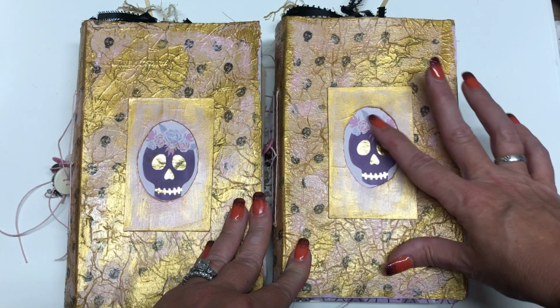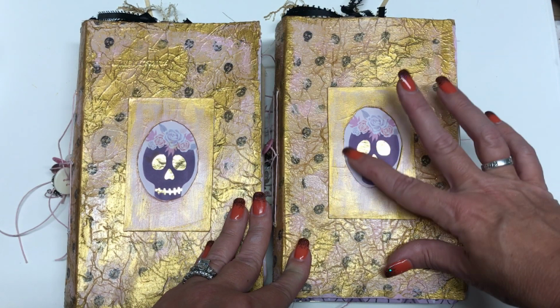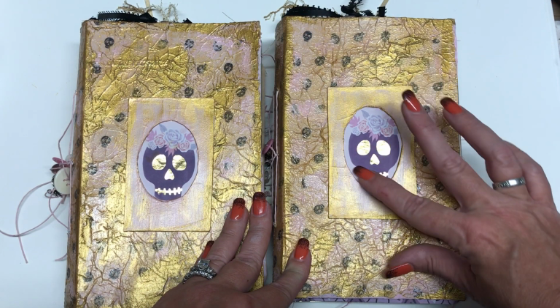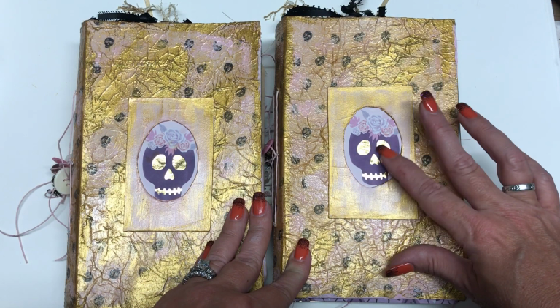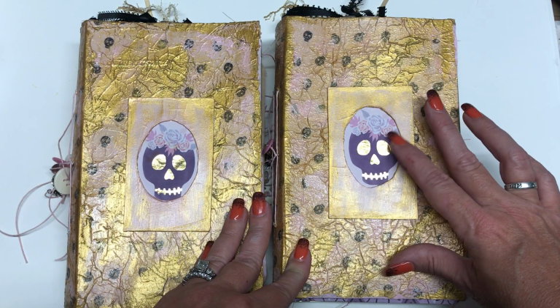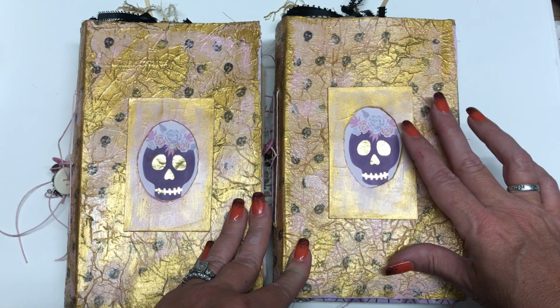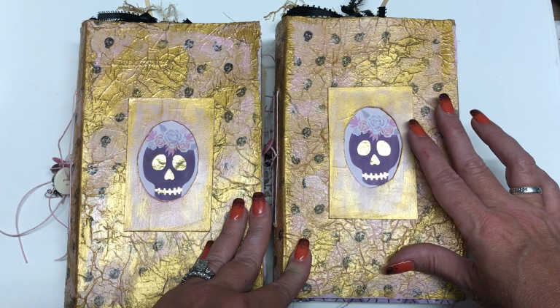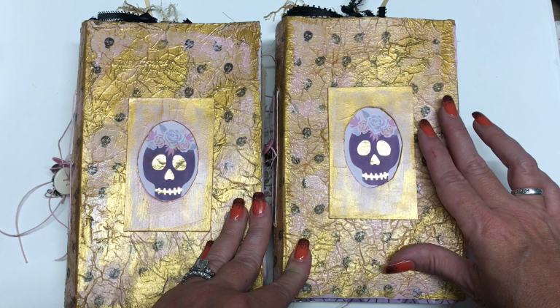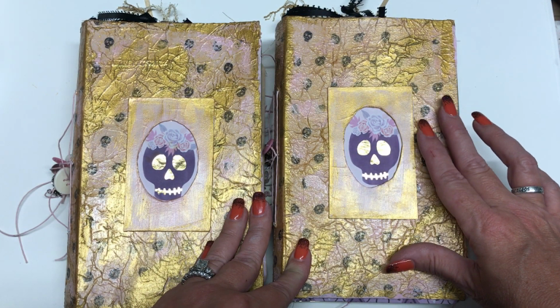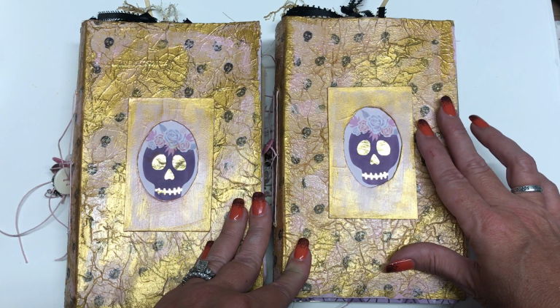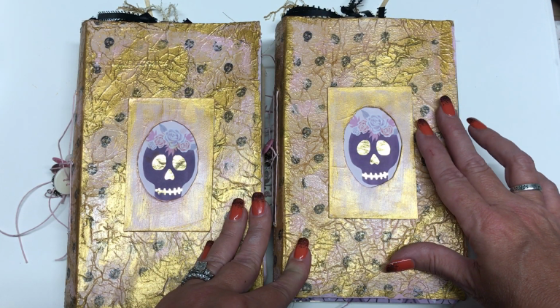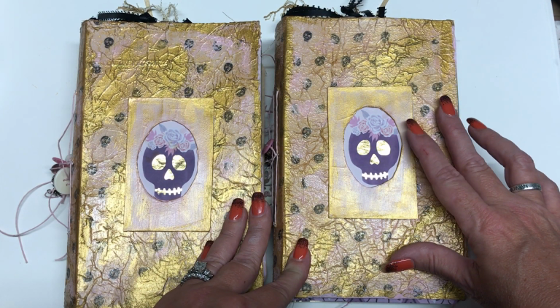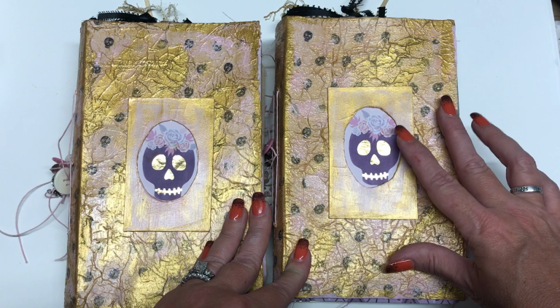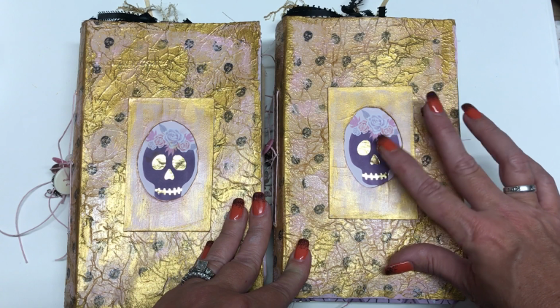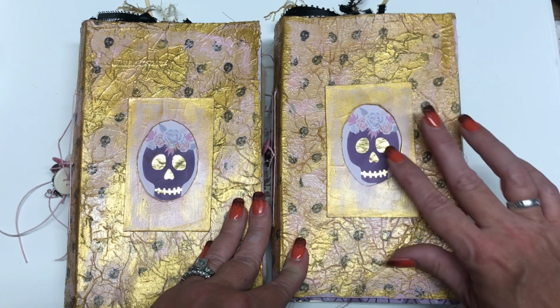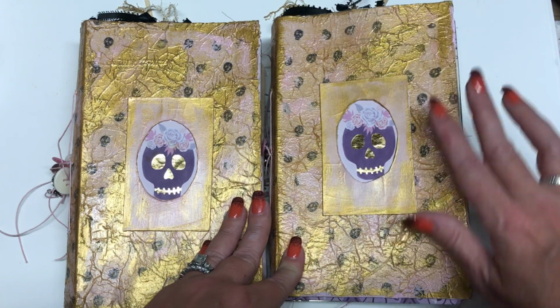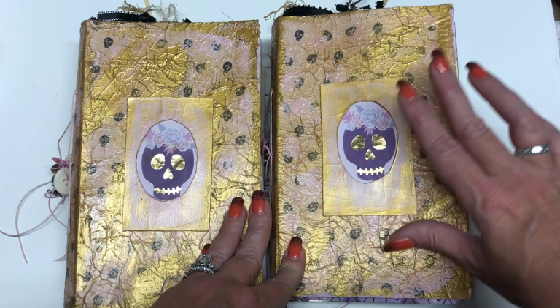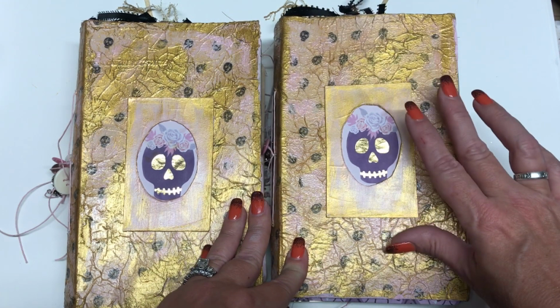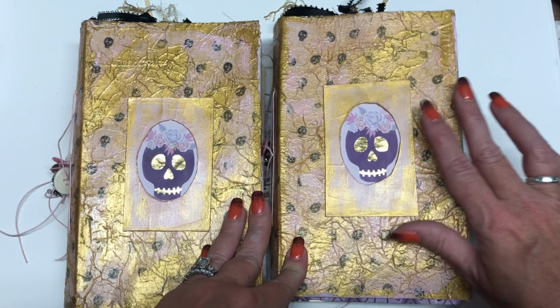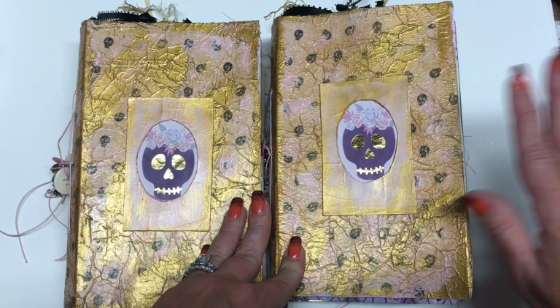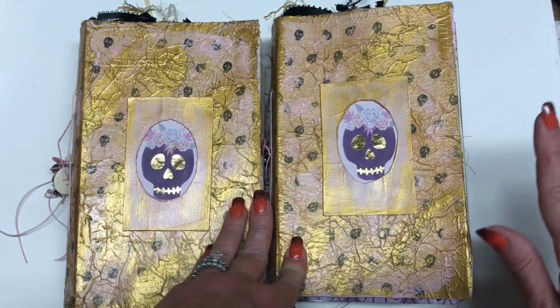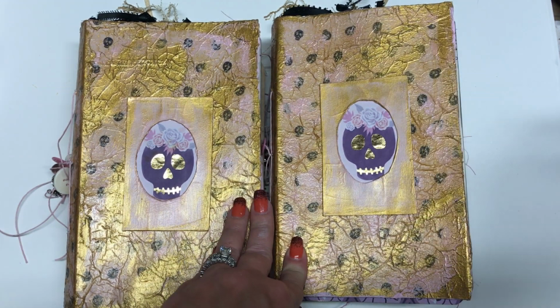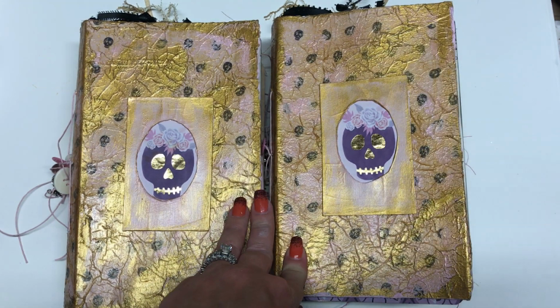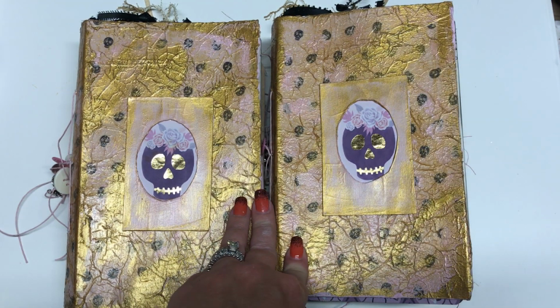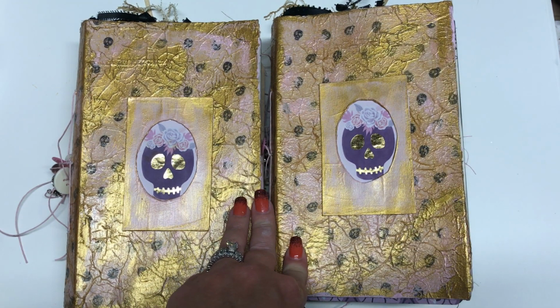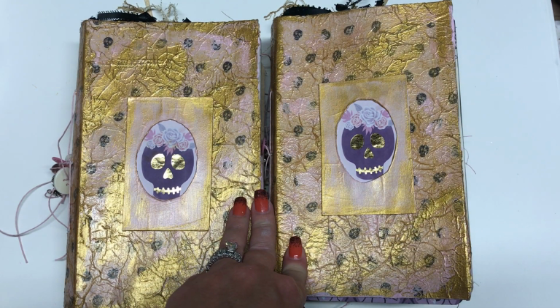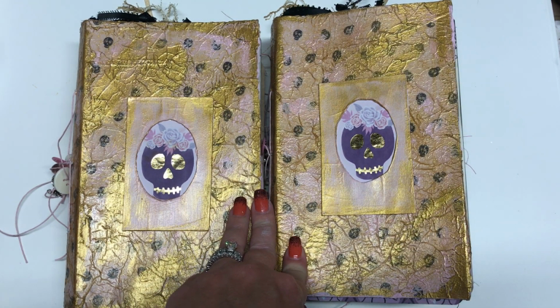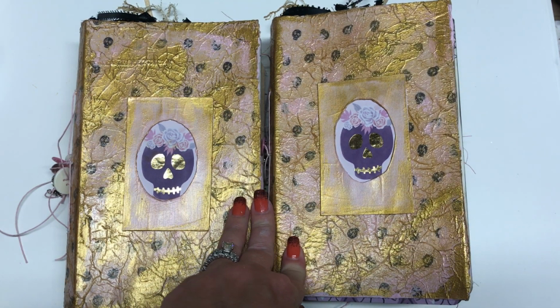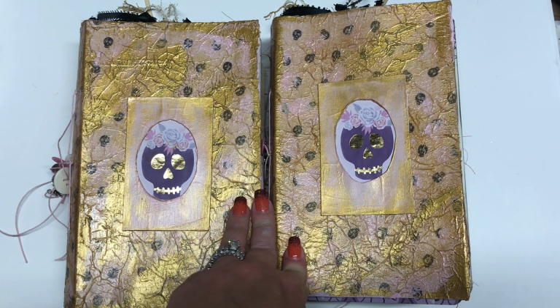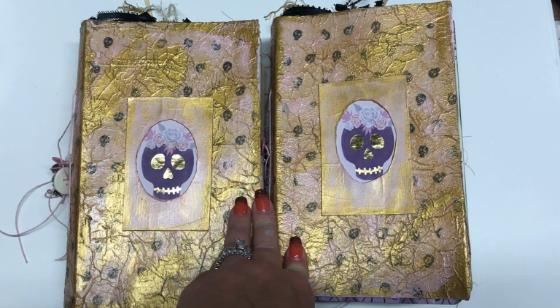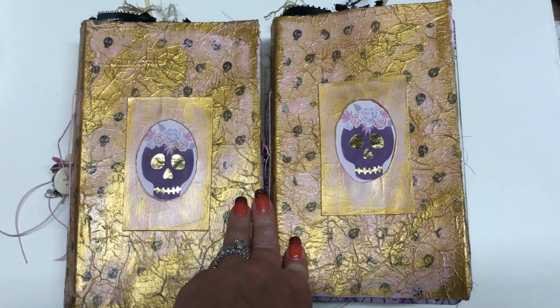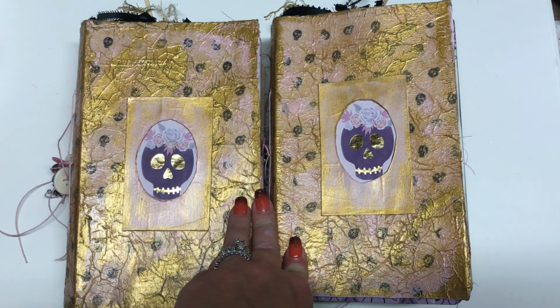It just had cutesy colors like pinks and purples and cute ghosts and stuff. So I was like, I'm going to make a pink journal.